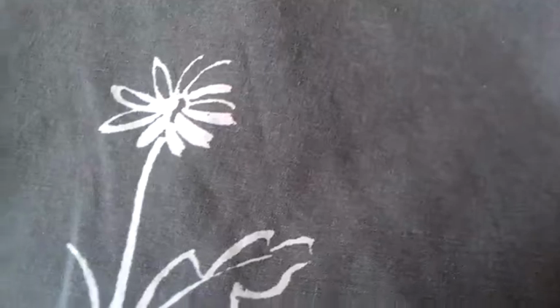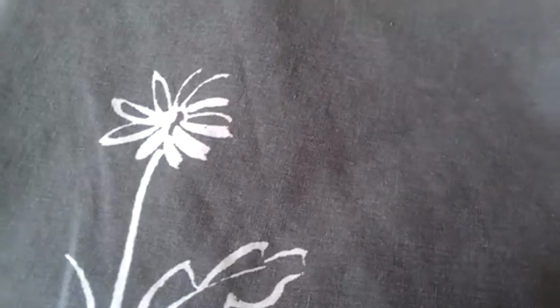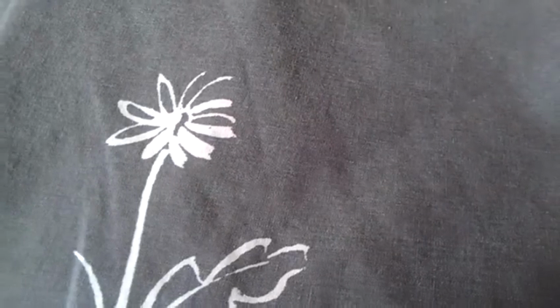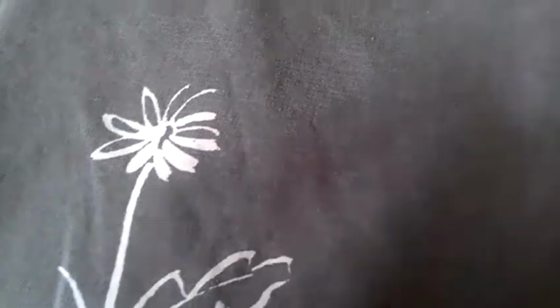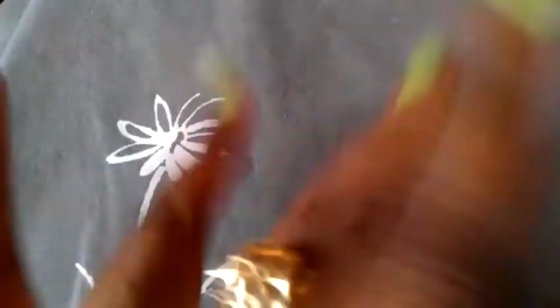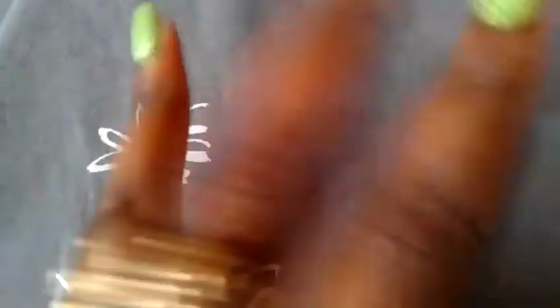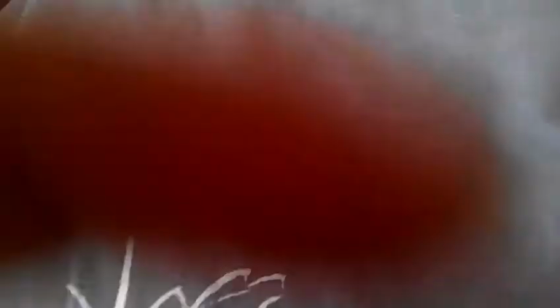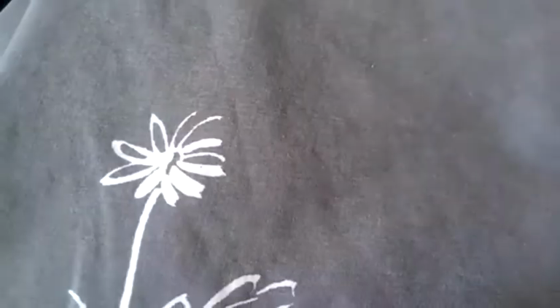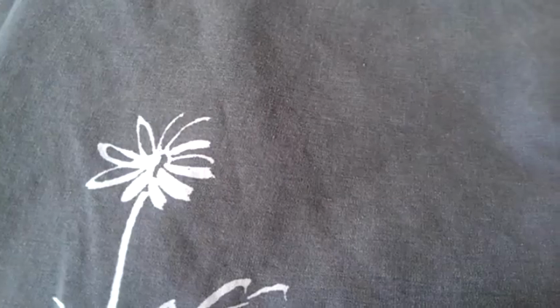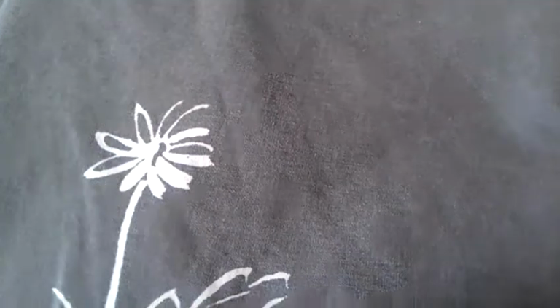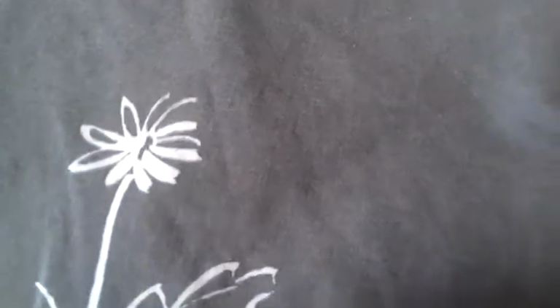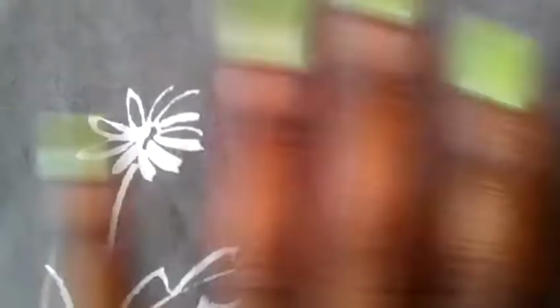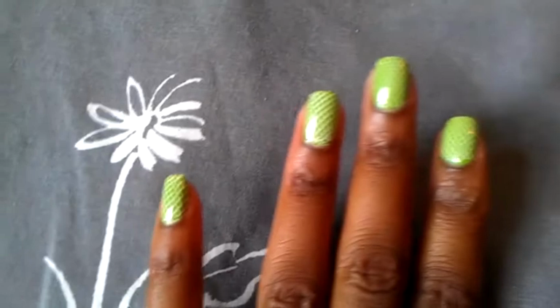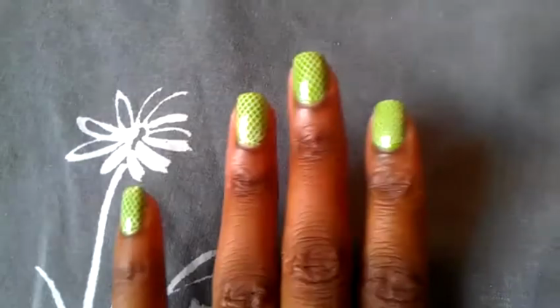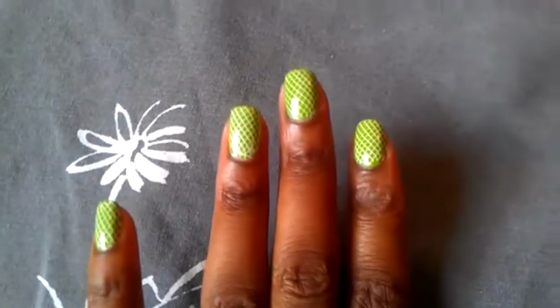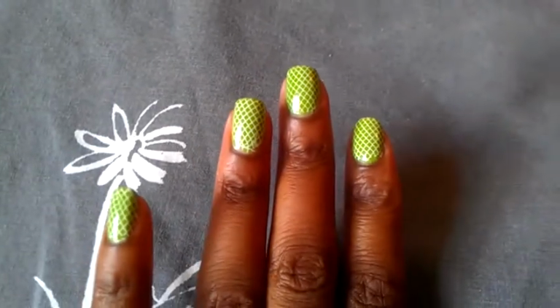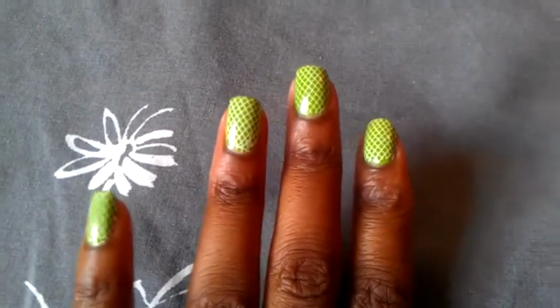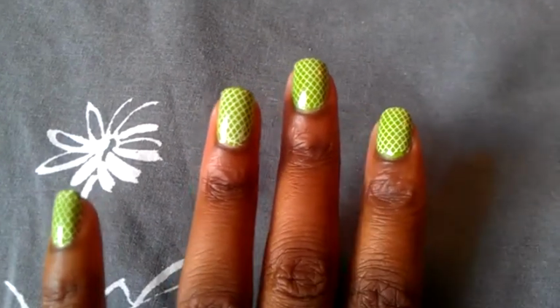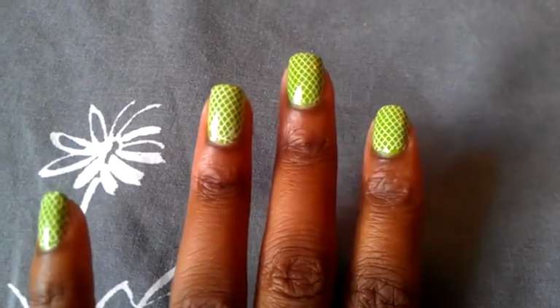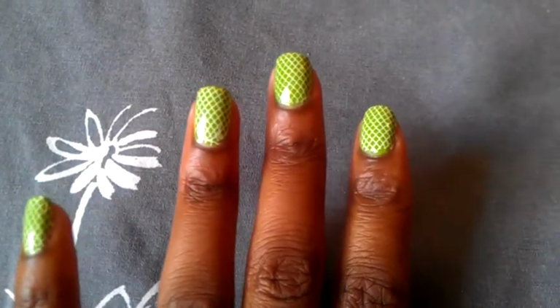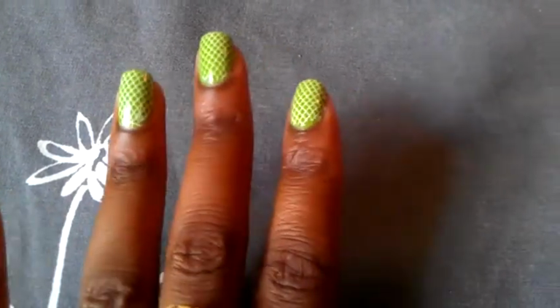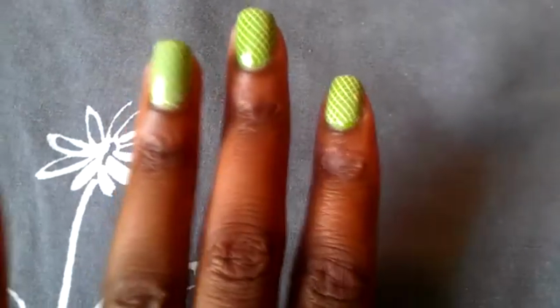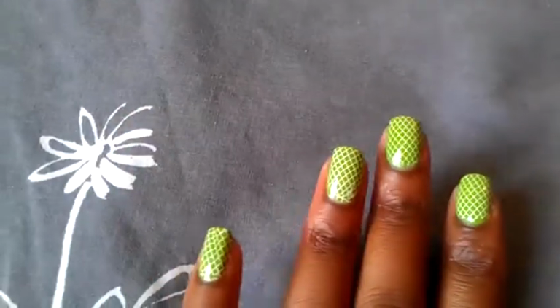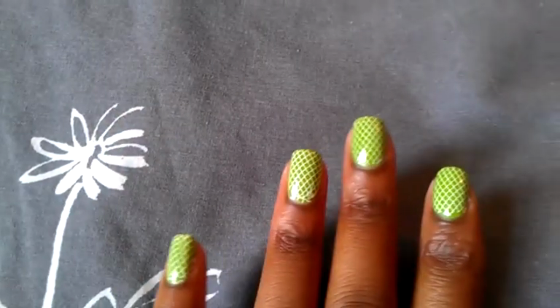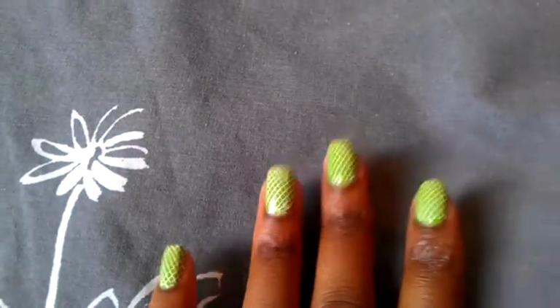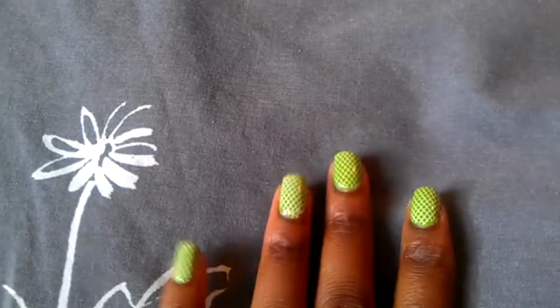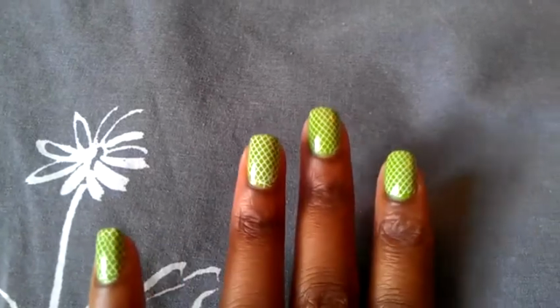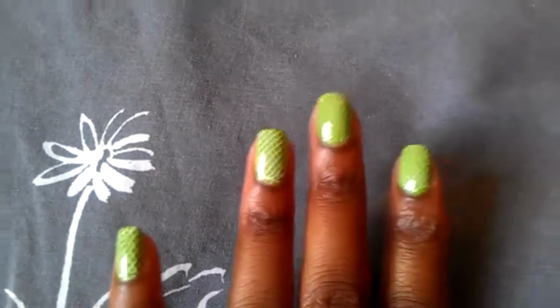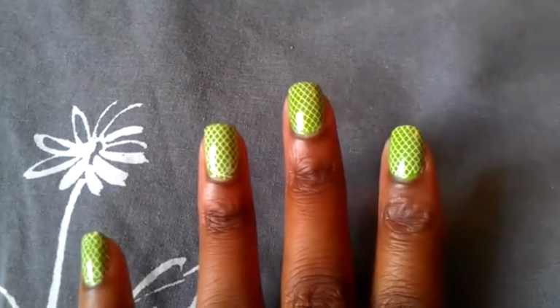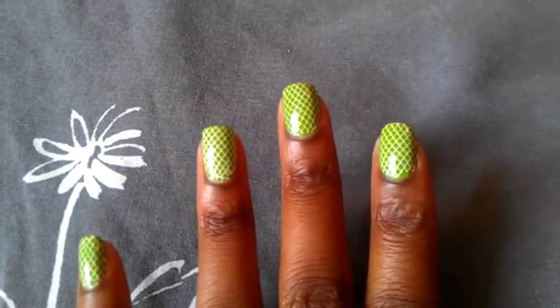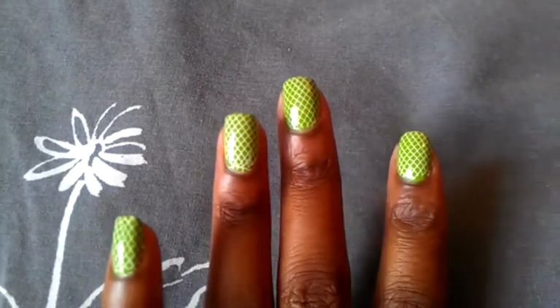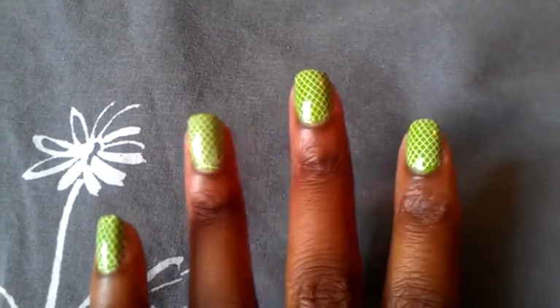Hey YouTube, it's me Nick here again with another edition of Nail Look of the Week. This week I have green nails and I love these green nails because they're super cute, super chic, and super simple to do.